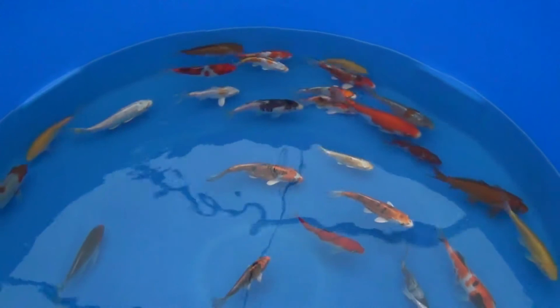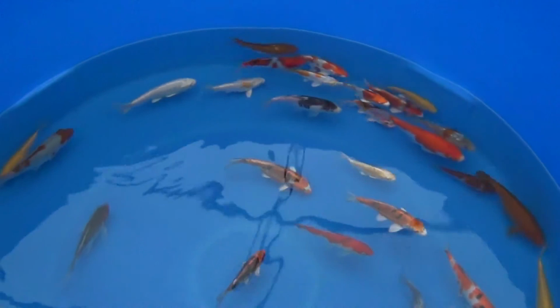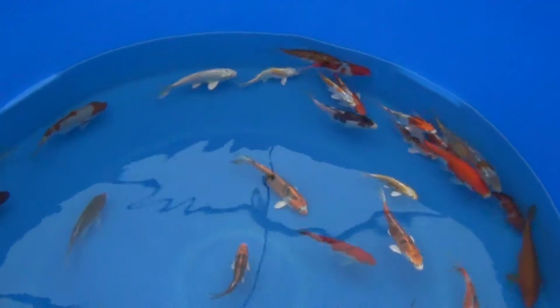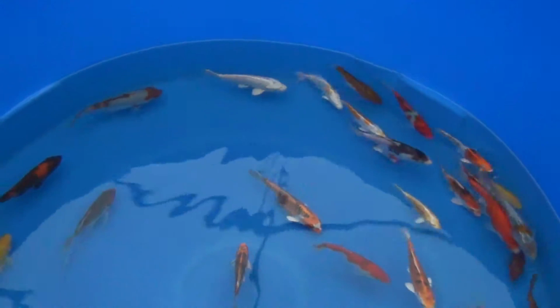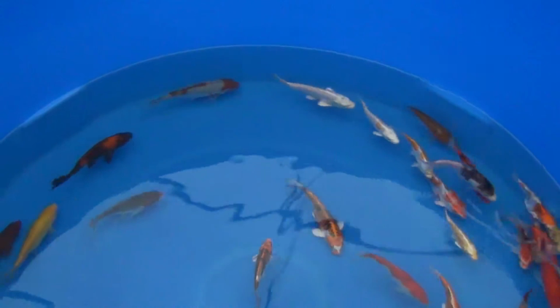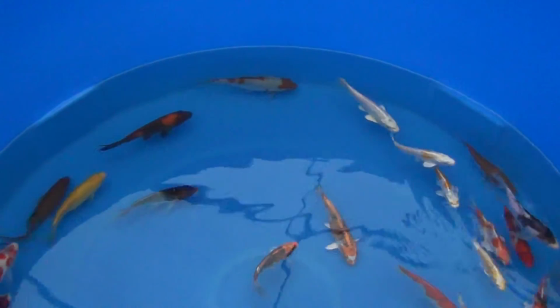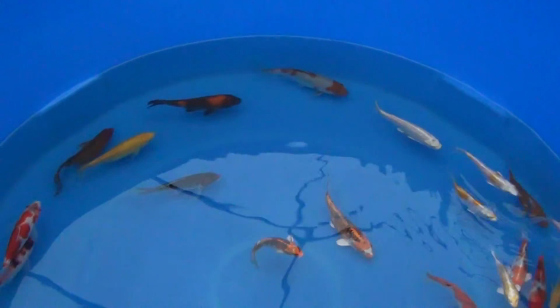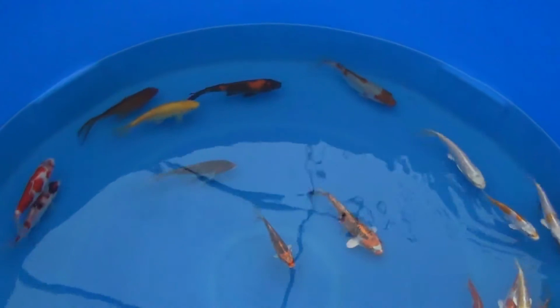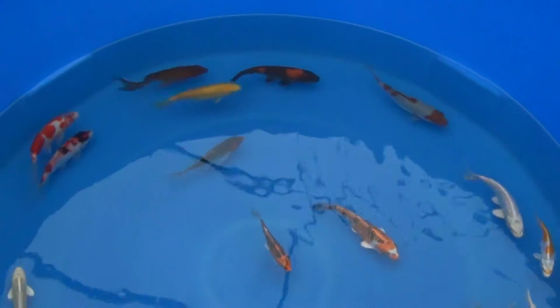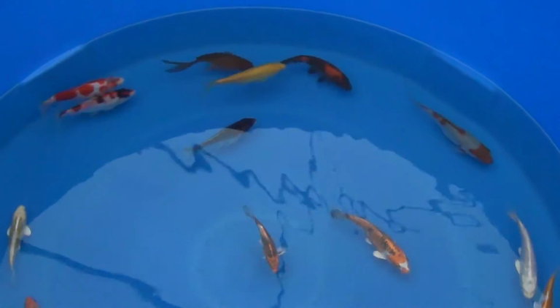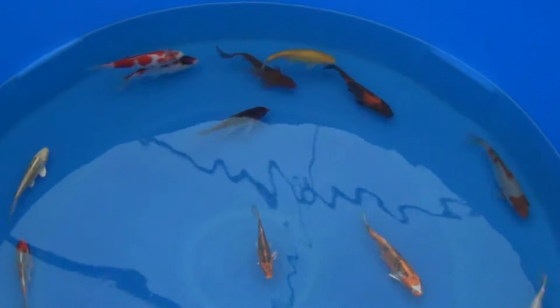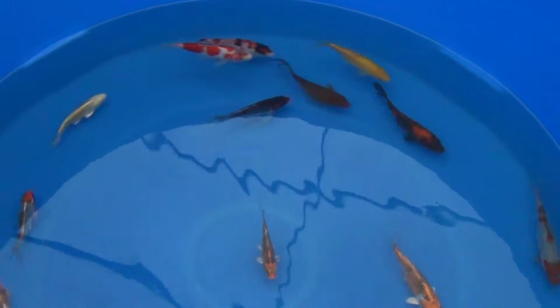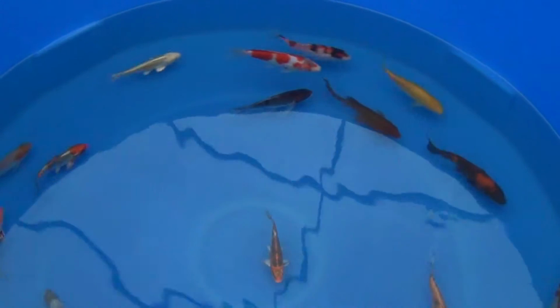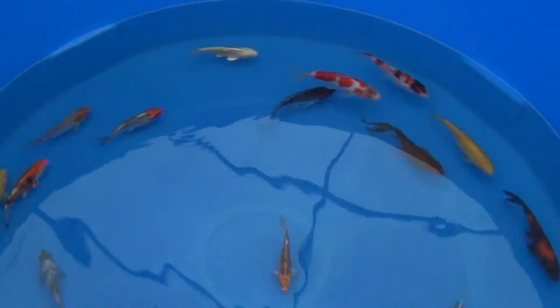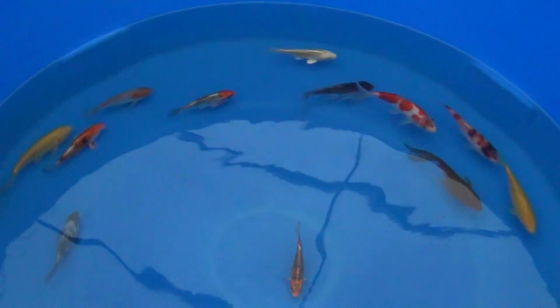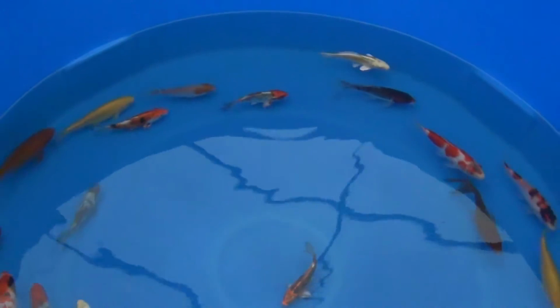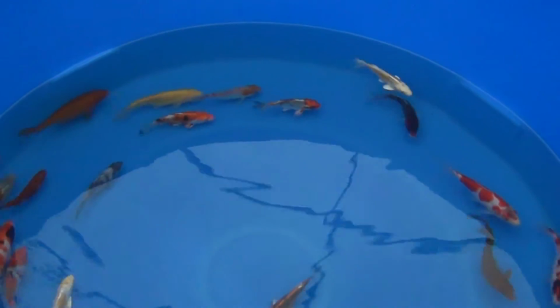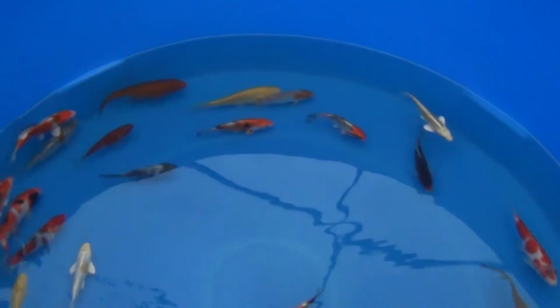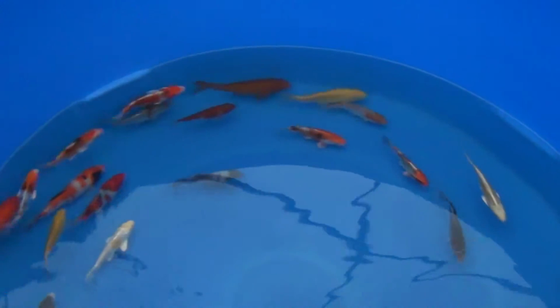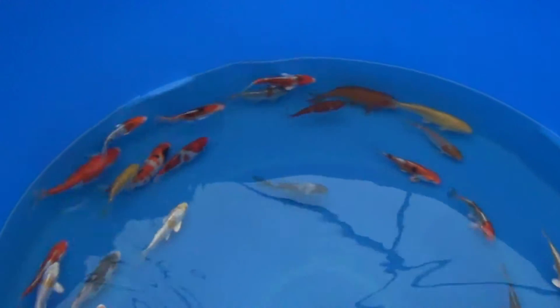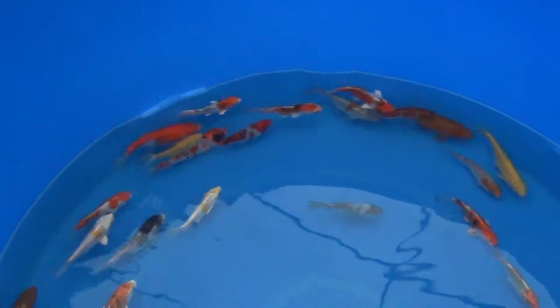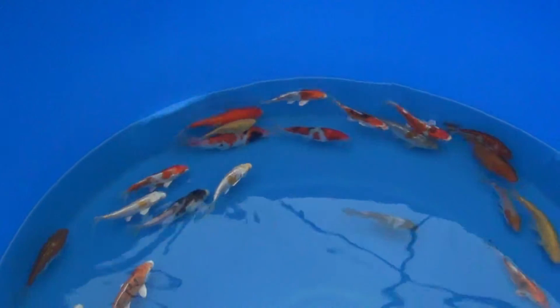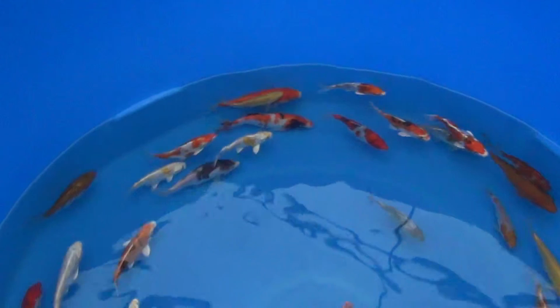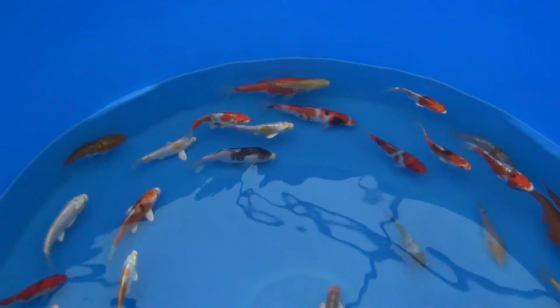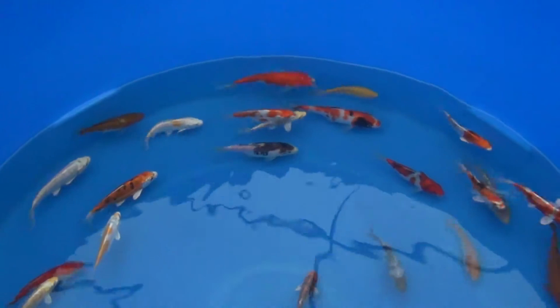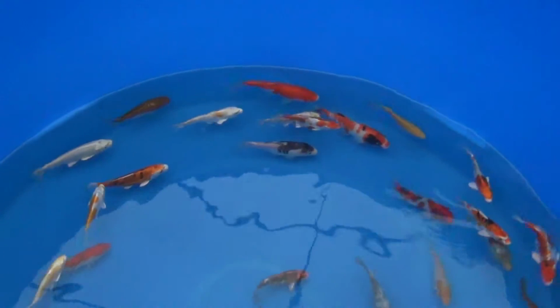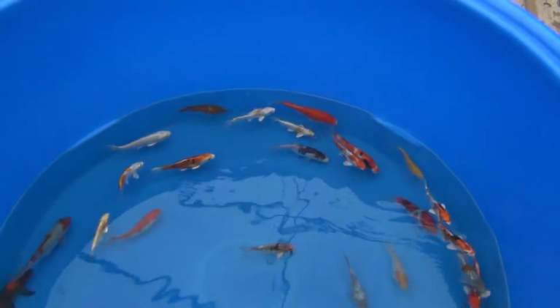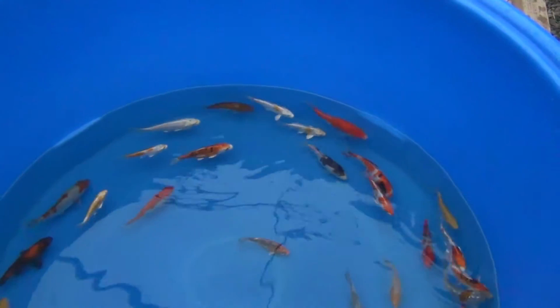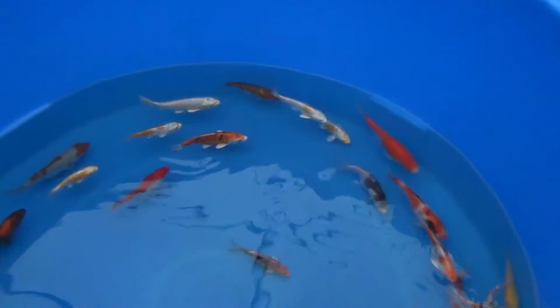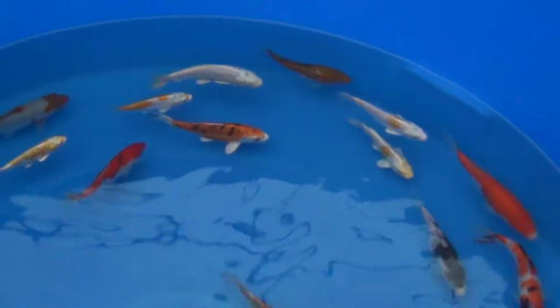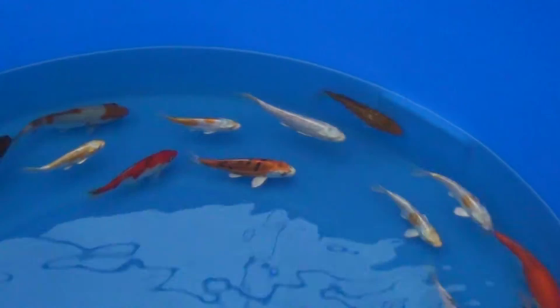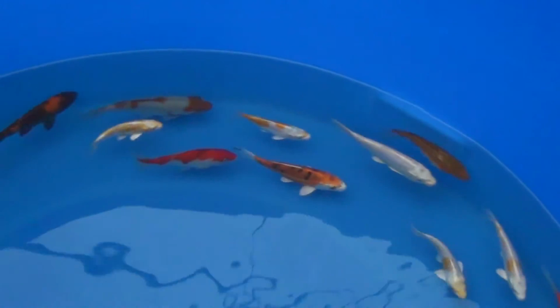Doitsukujaku, Hiyutsuri, there's some butterflies in there, some Kigoi, some oddball Kawarimono types. Yamazaki Mix, 6 to 7 inch size.